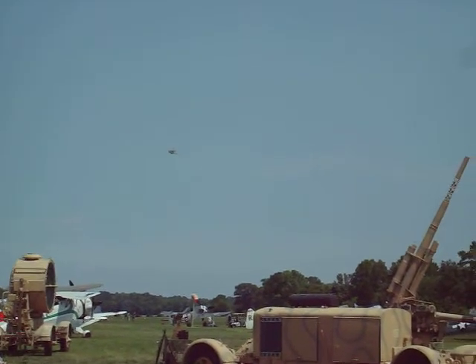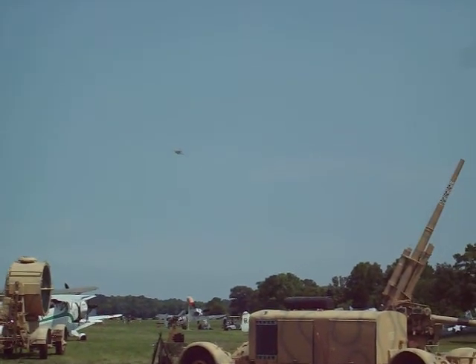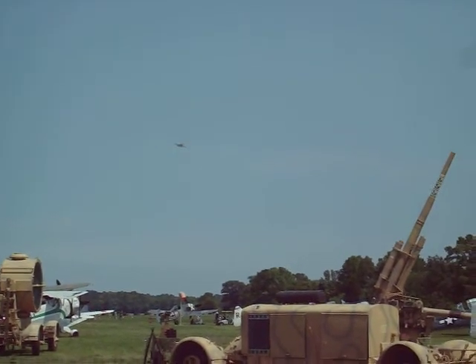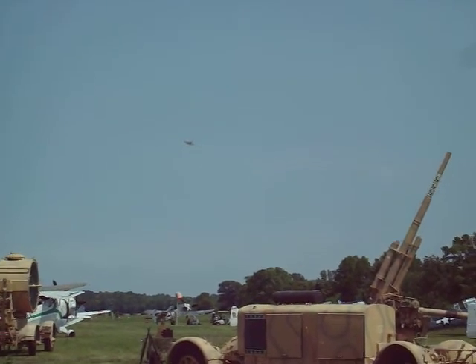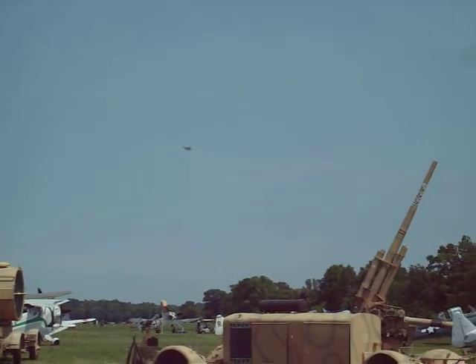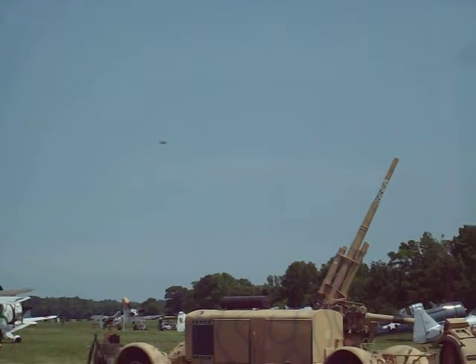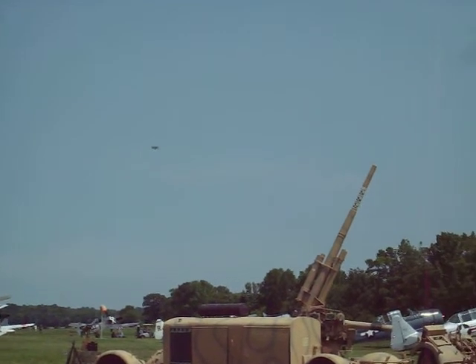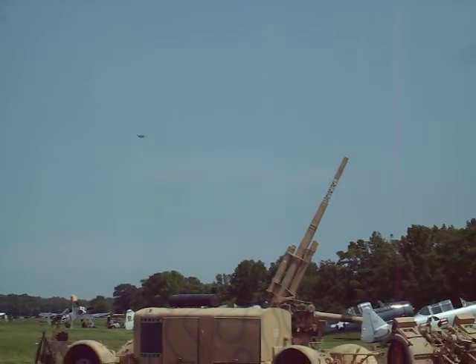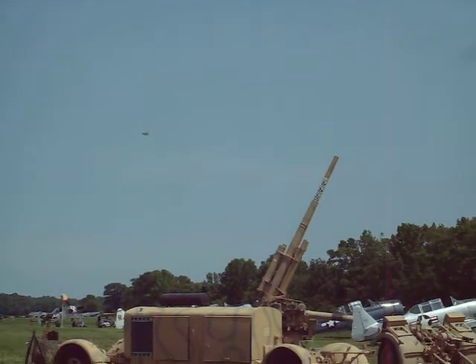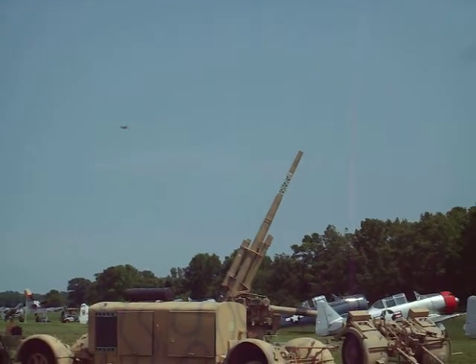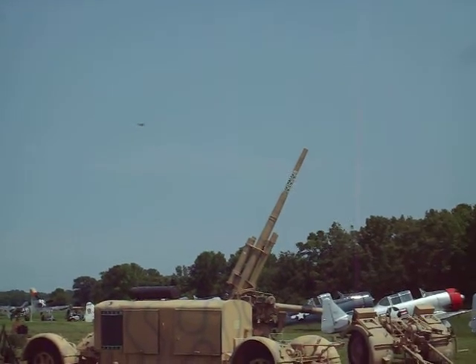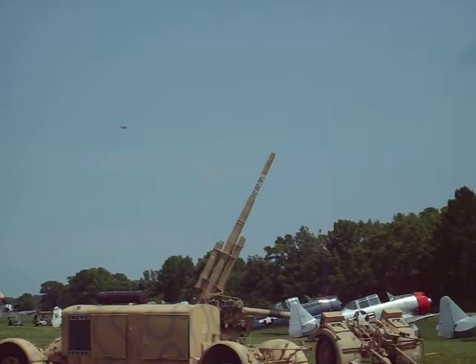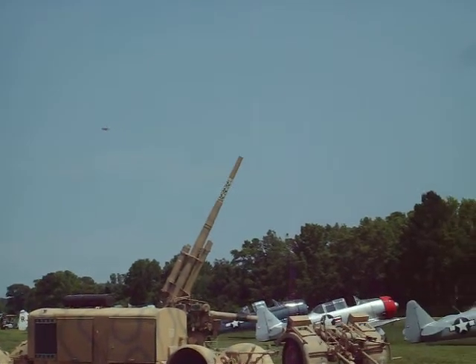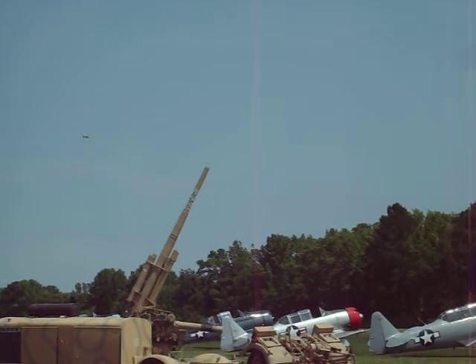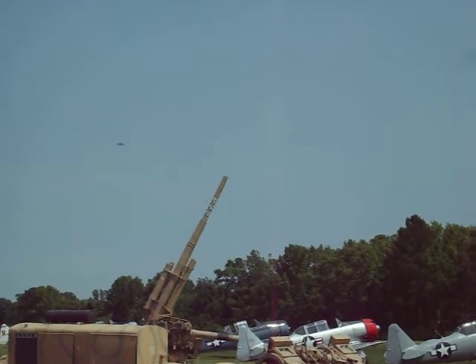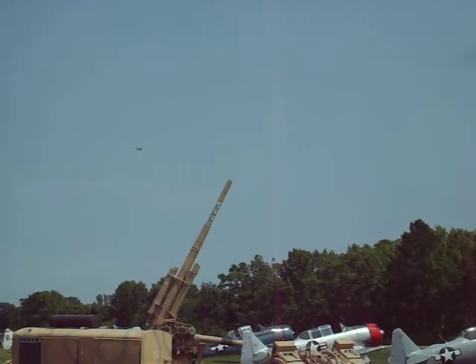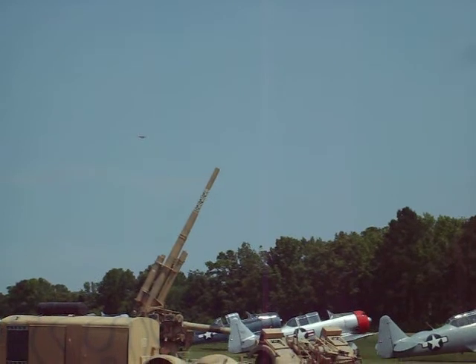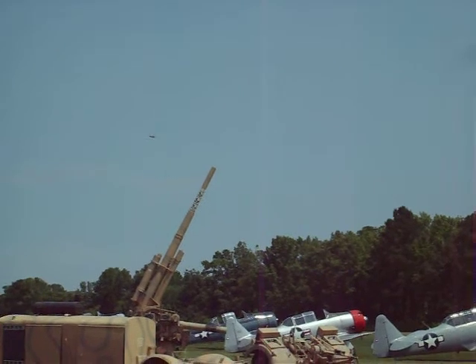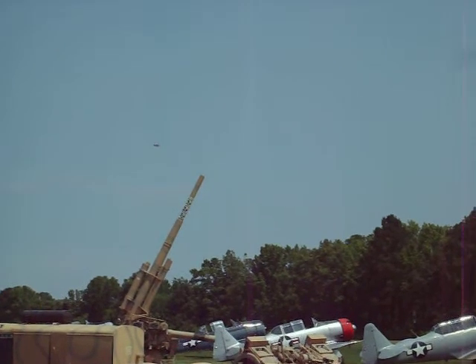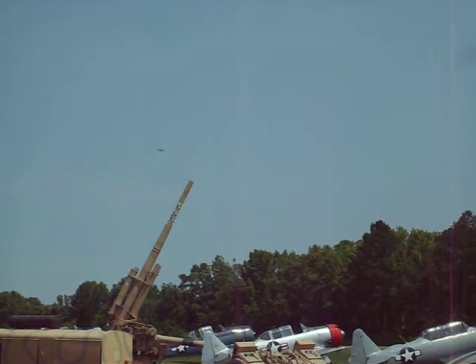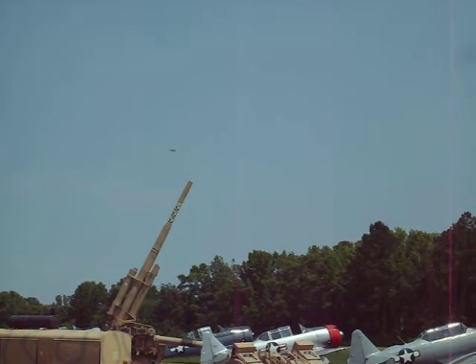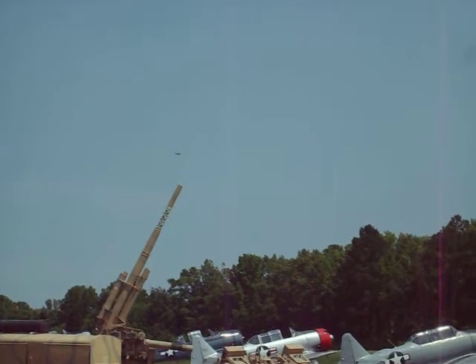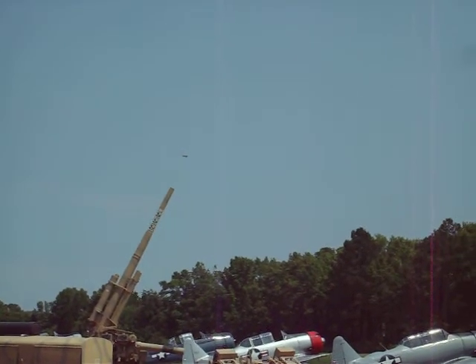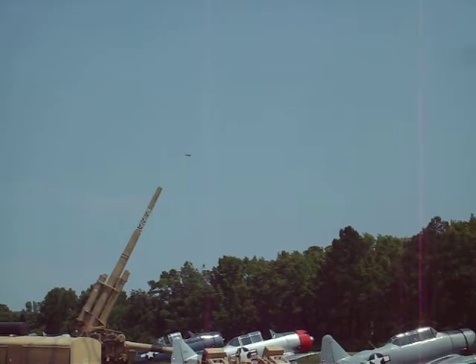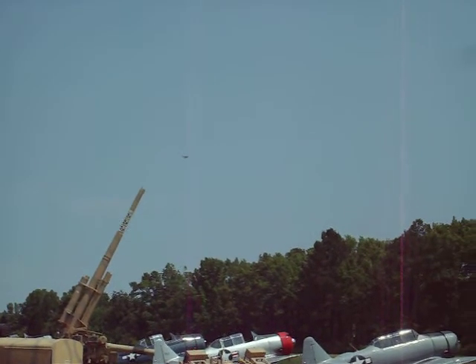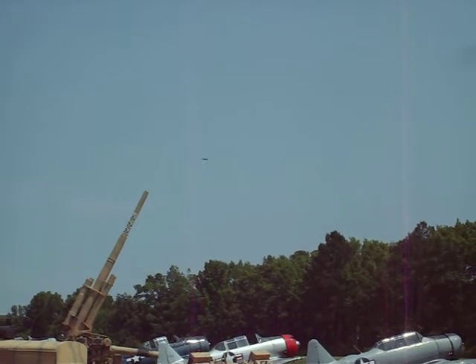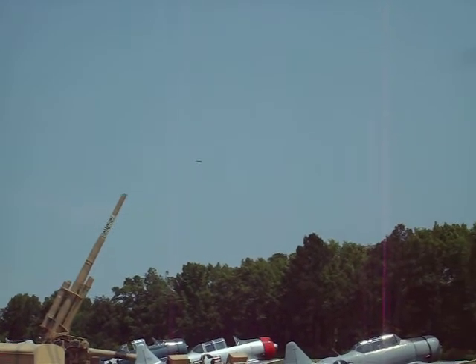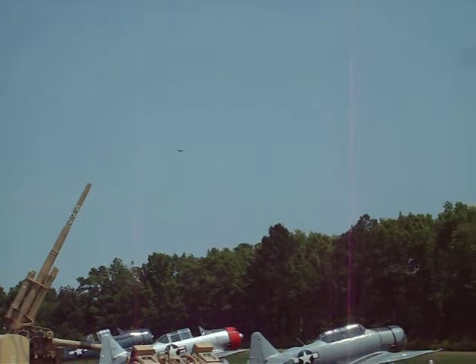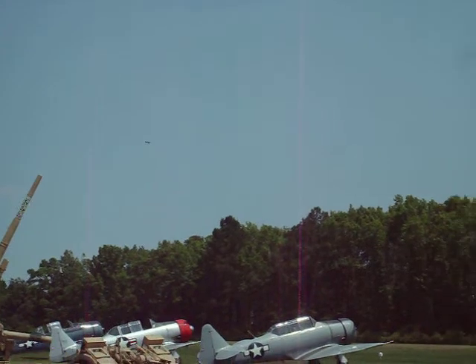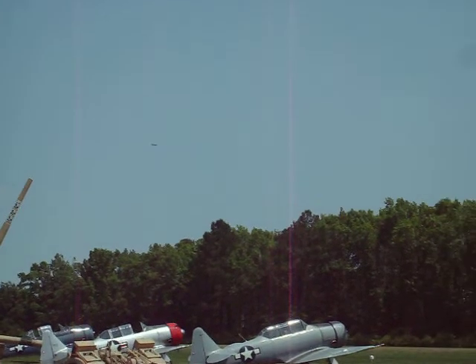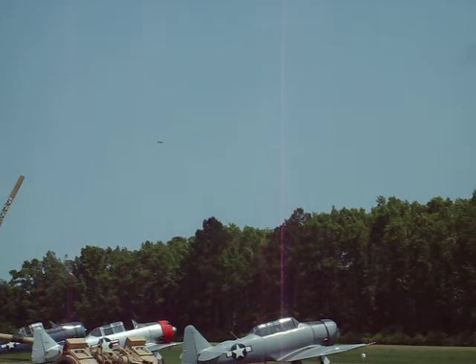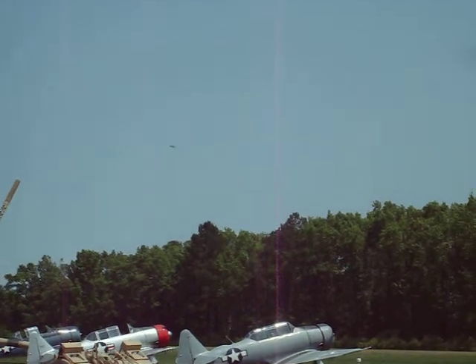Now flying over the JU-52, this plane of relatively recent acquisition by the museum, having arrived from Texas. A former plane of the former Confederate, now Commemorative Air Force, and actually built in Spain under license.